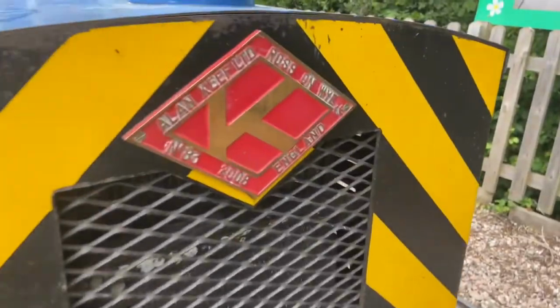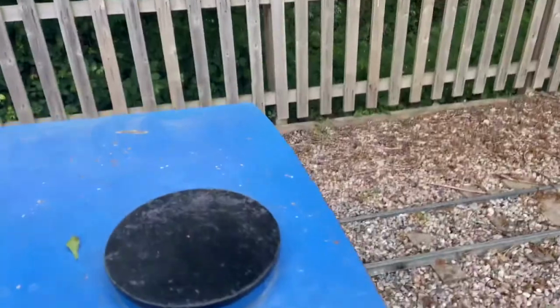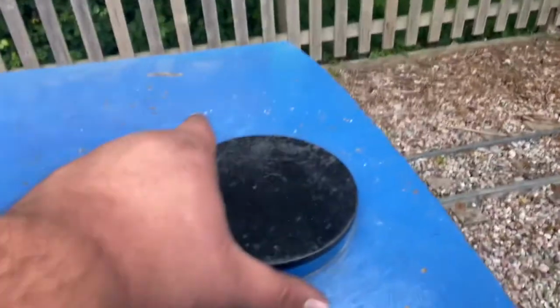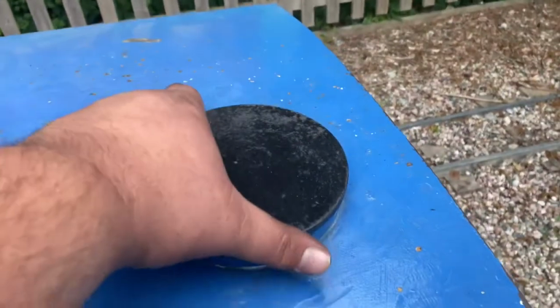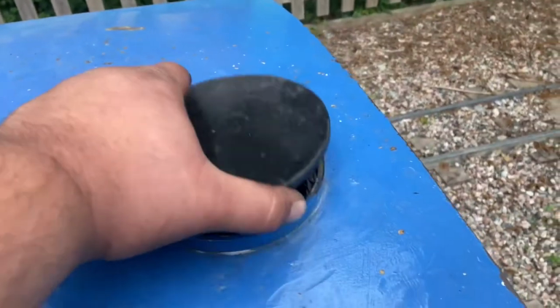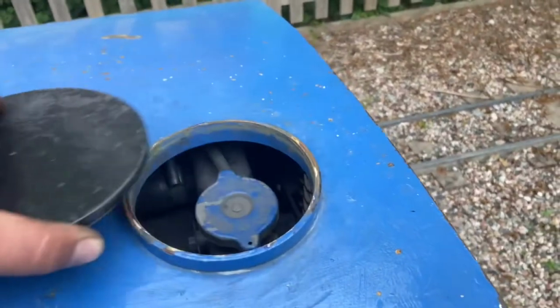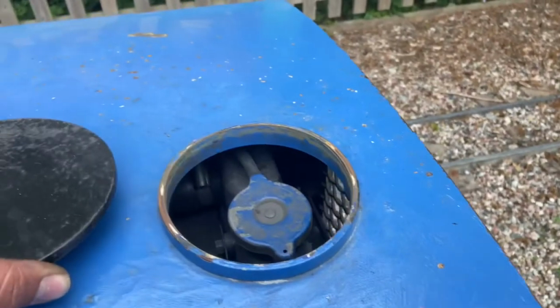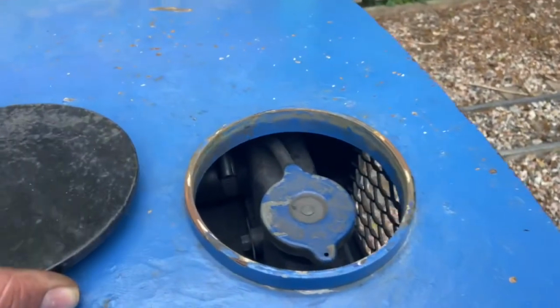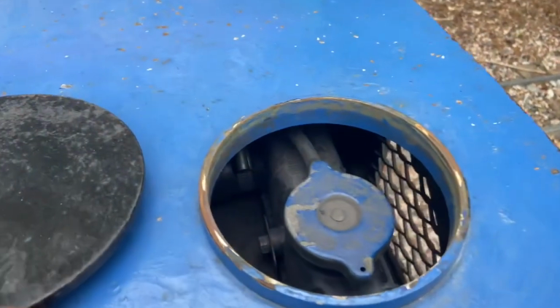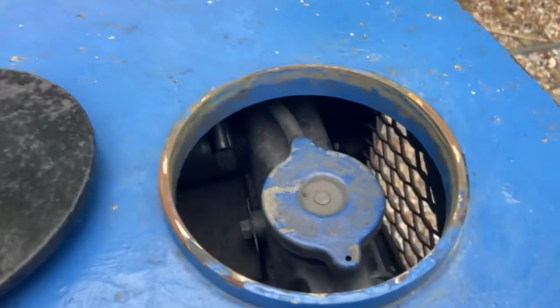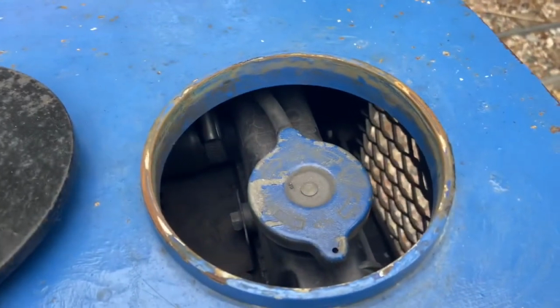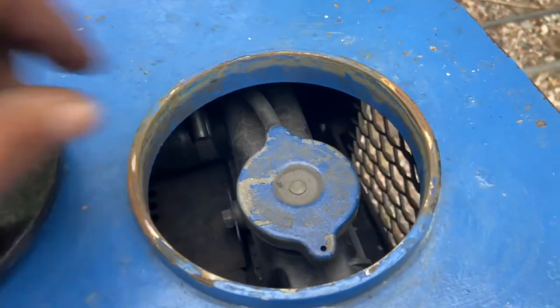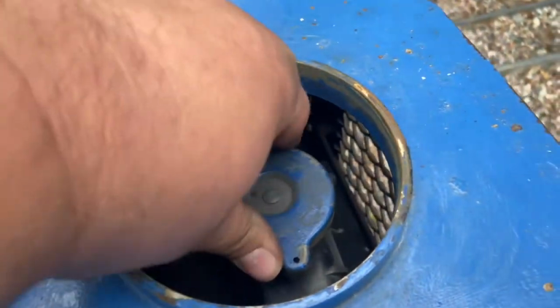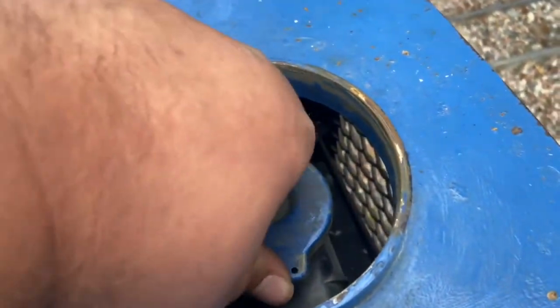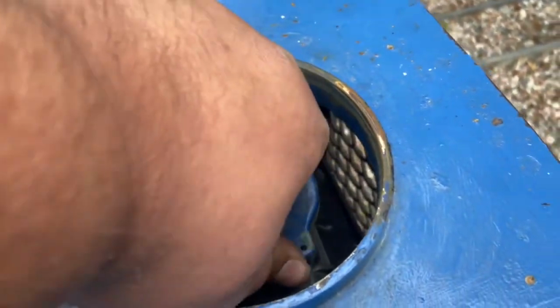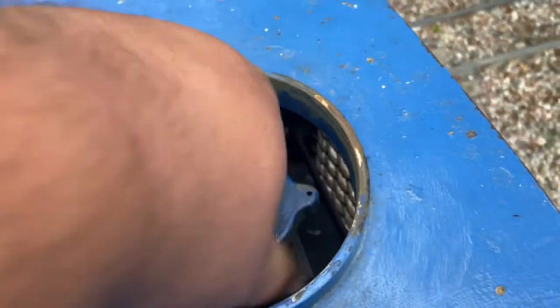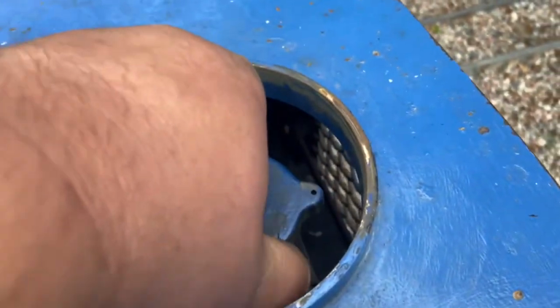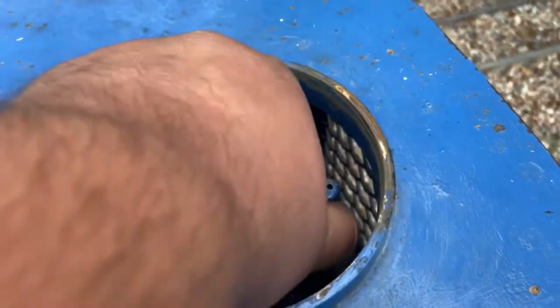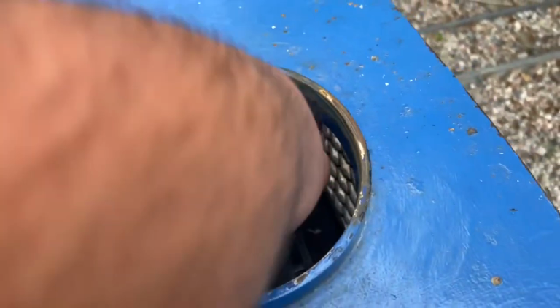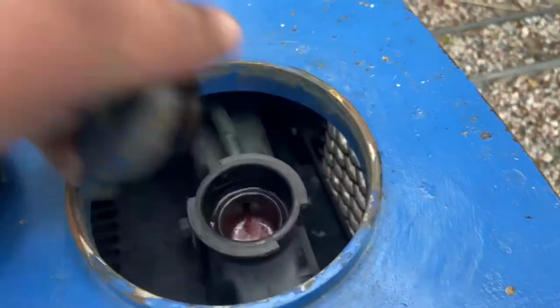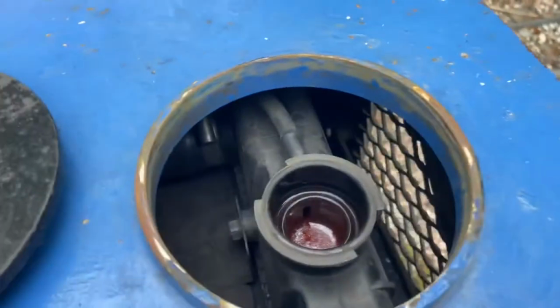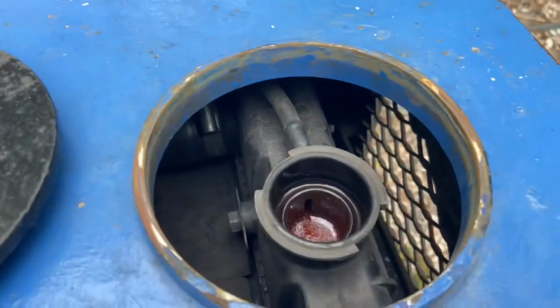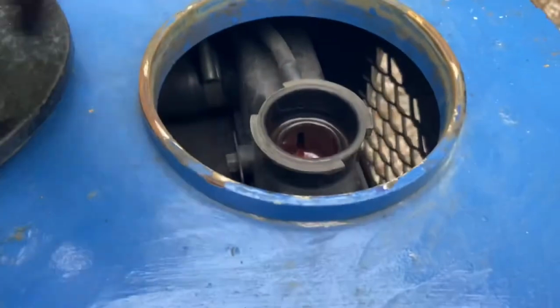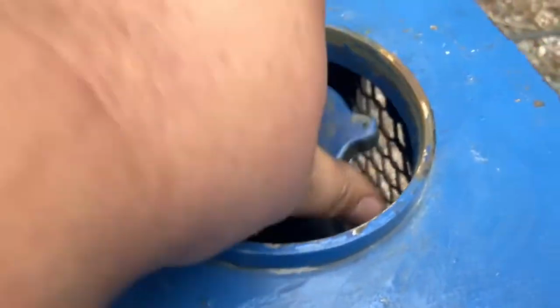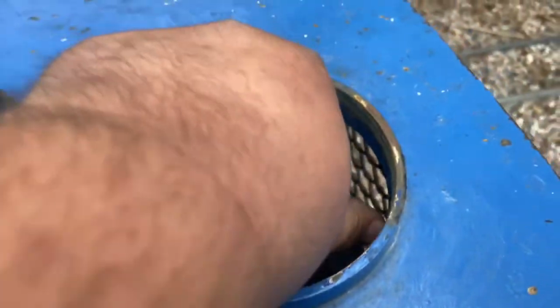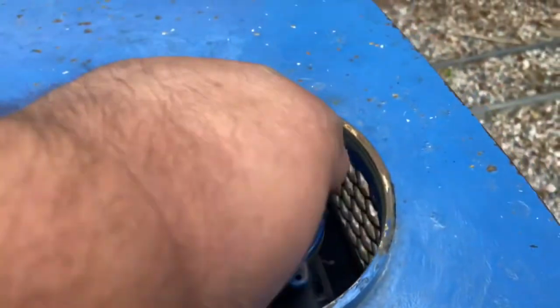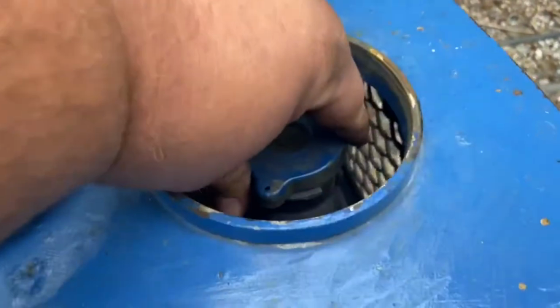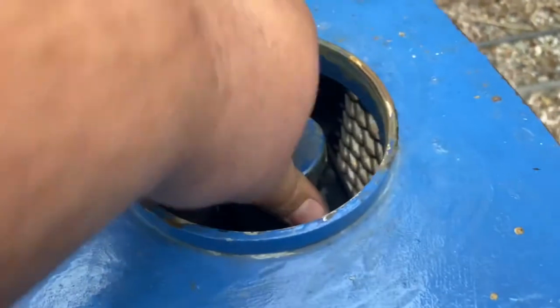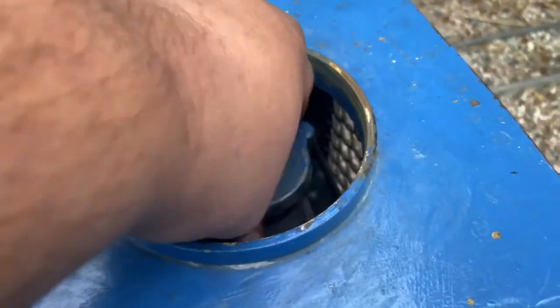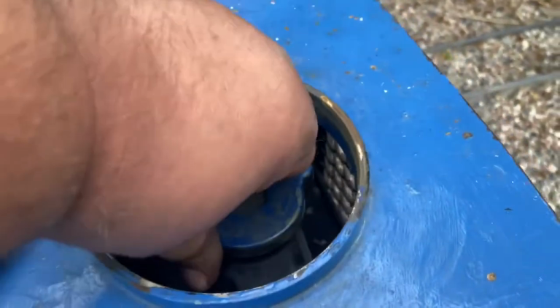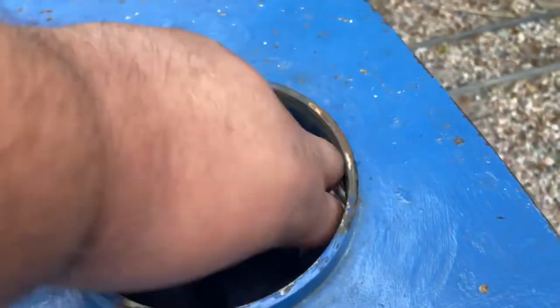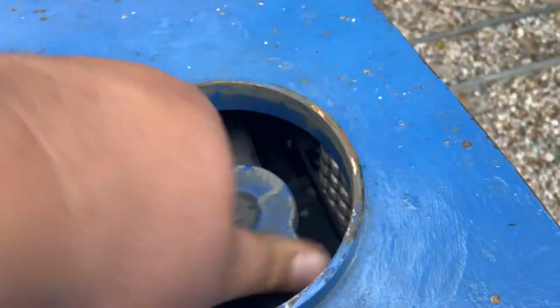We'll start with the obvious black cap here. This is to top up the radiator water, which provides the cooling for the engine. We're using red coolant on this particular engine.